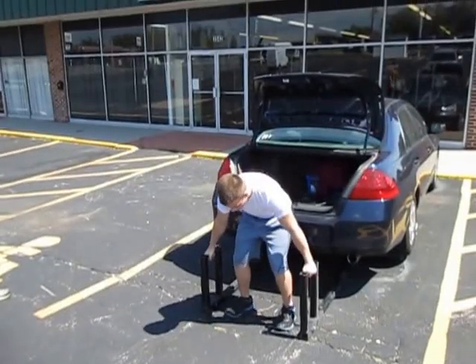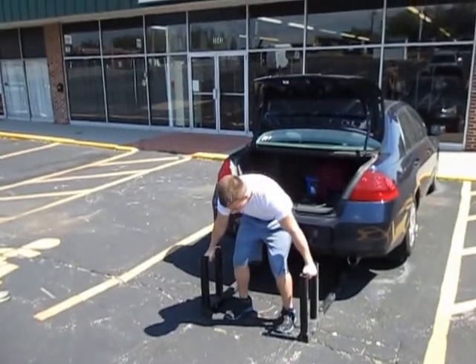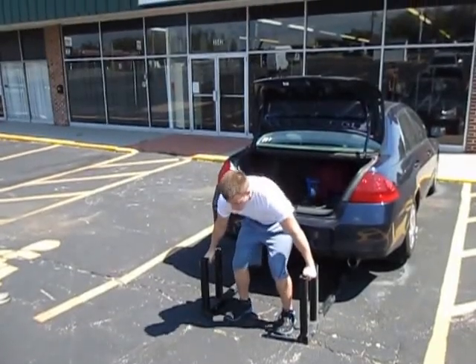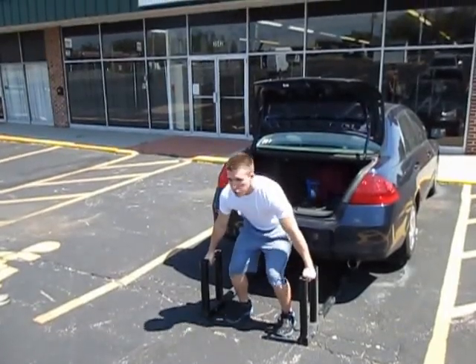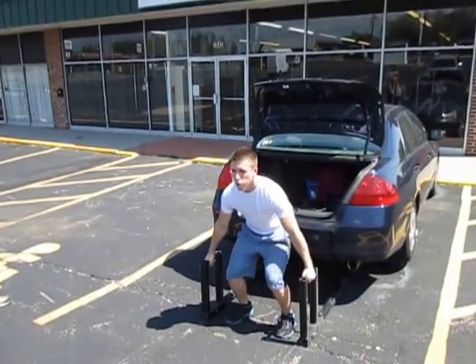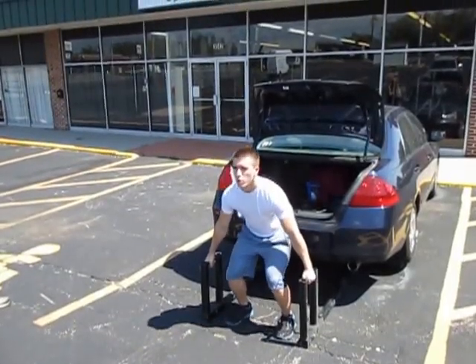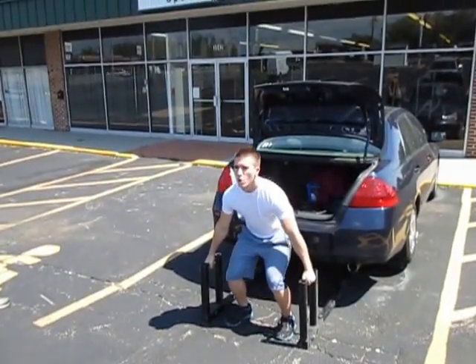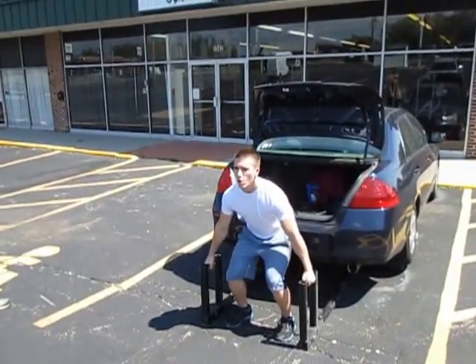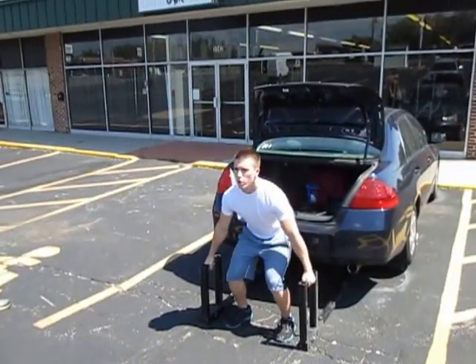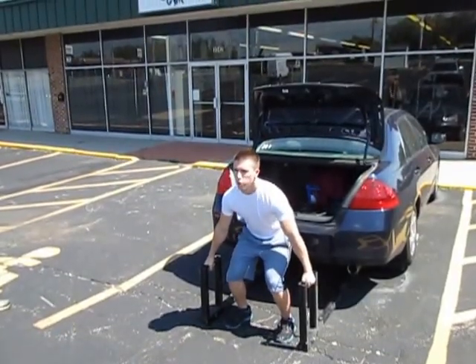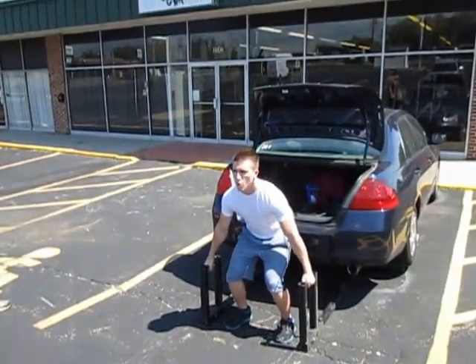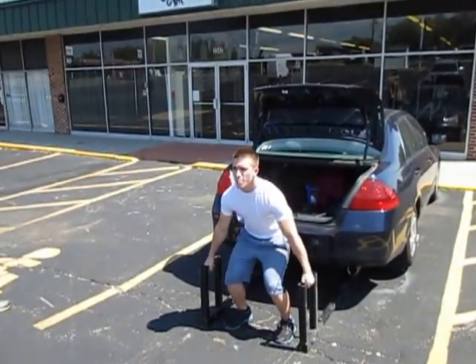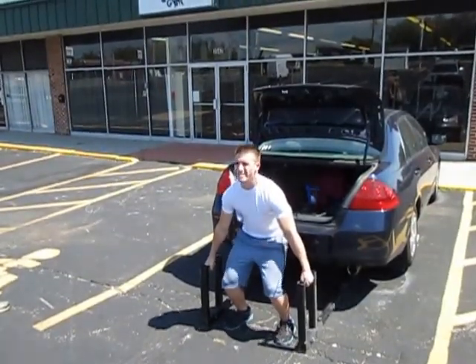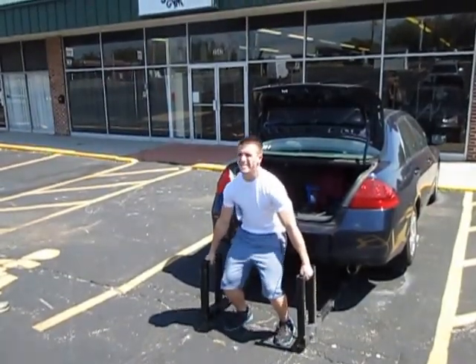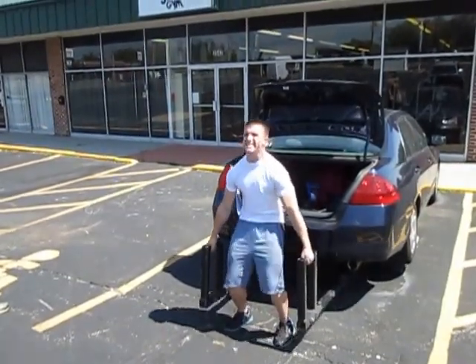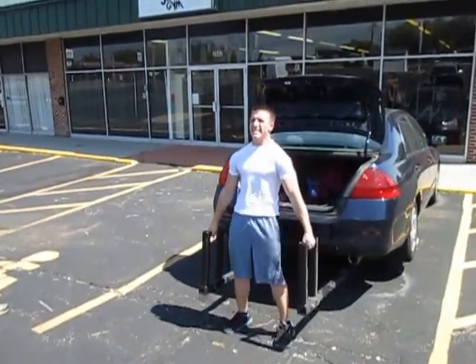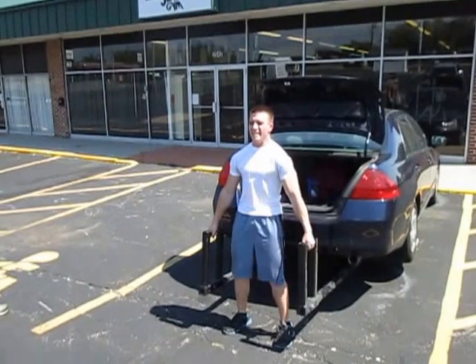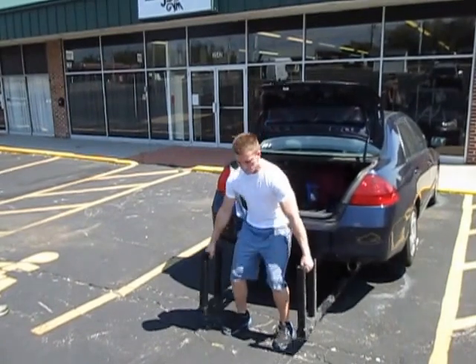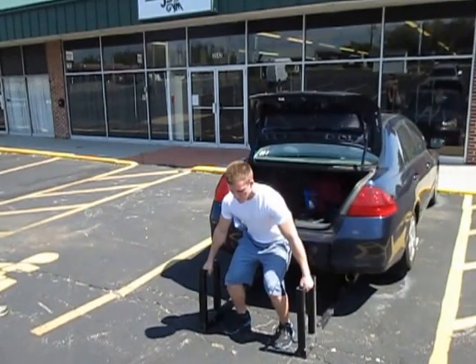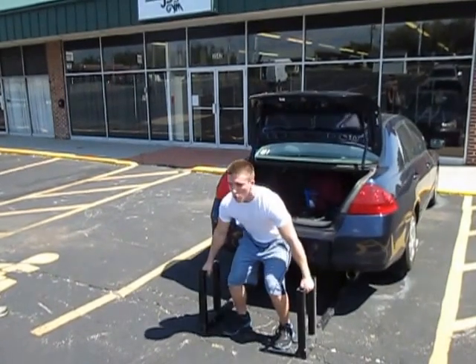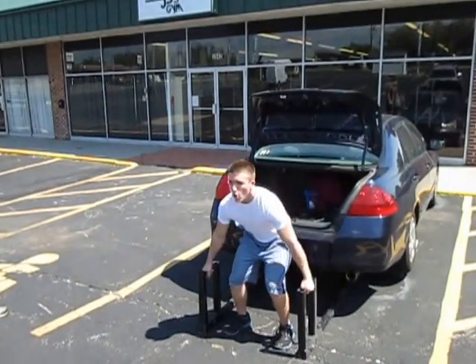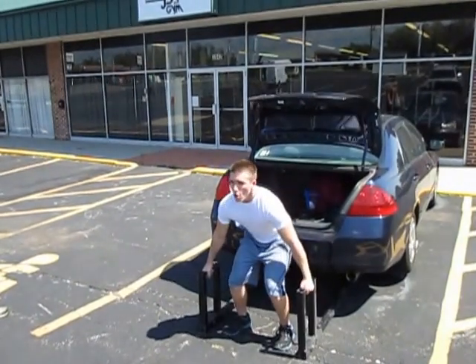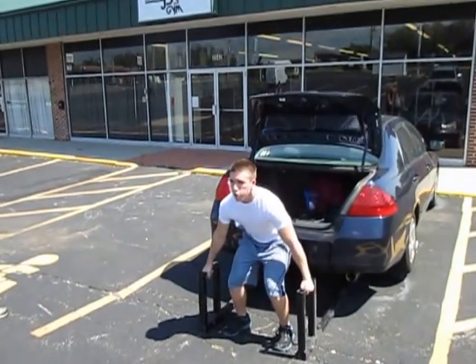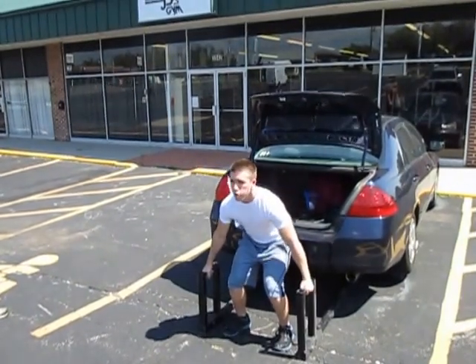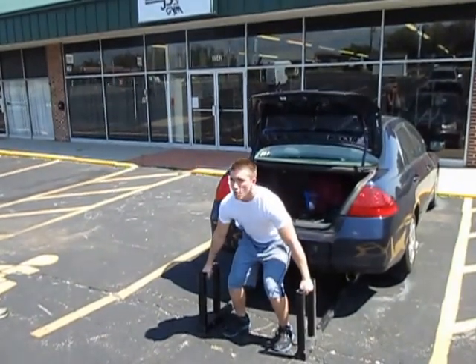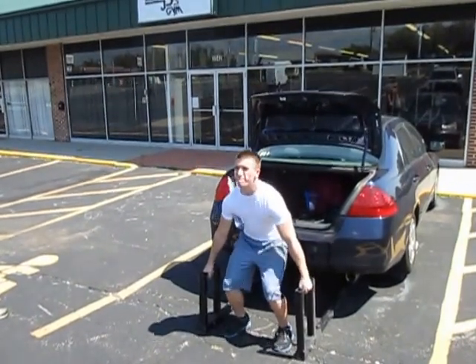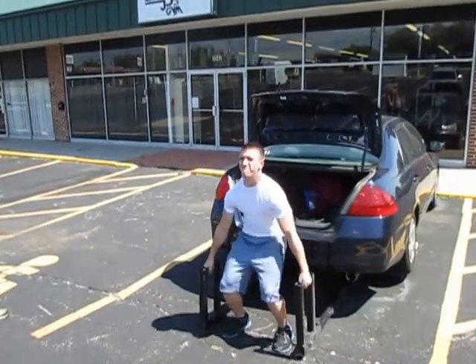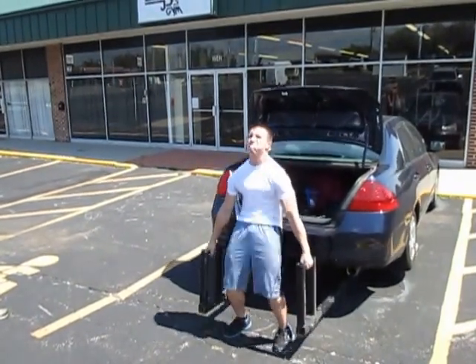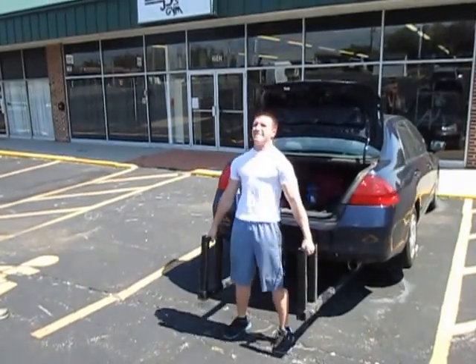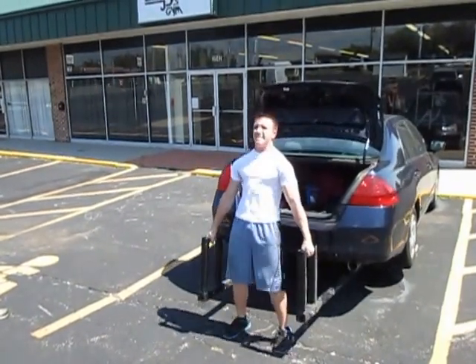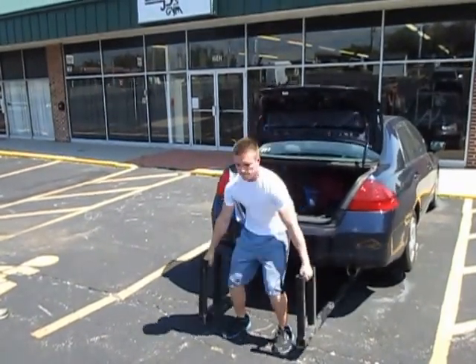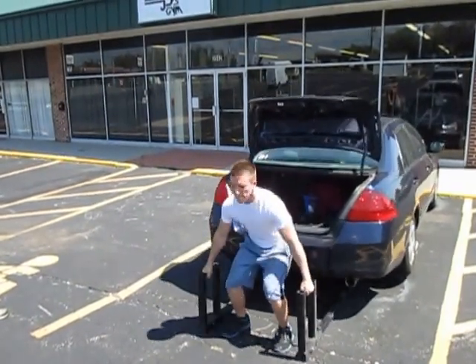All right, here you go, Mike. There you go. Nice. Come on. That's two. Good.